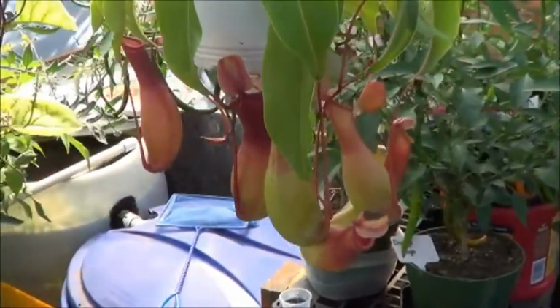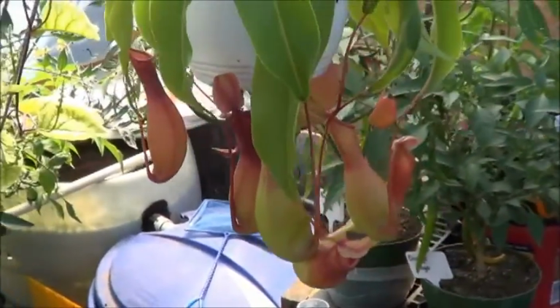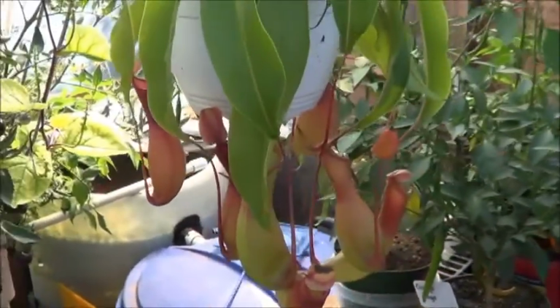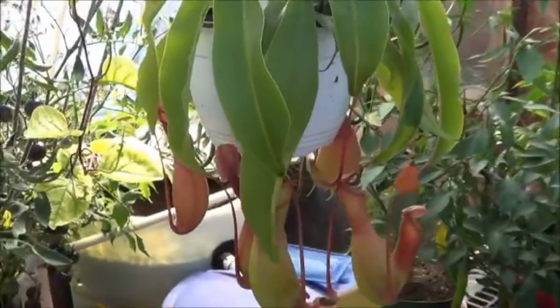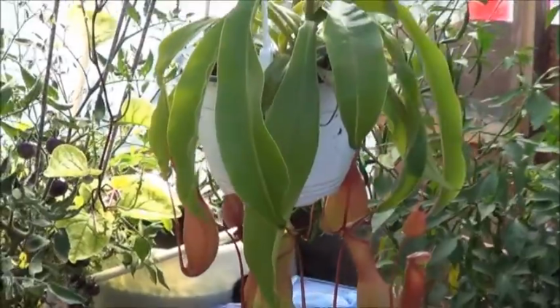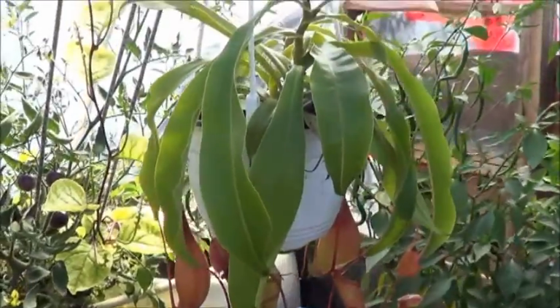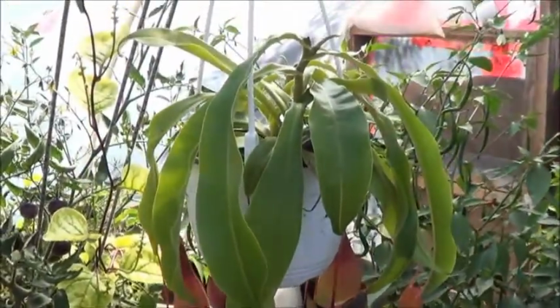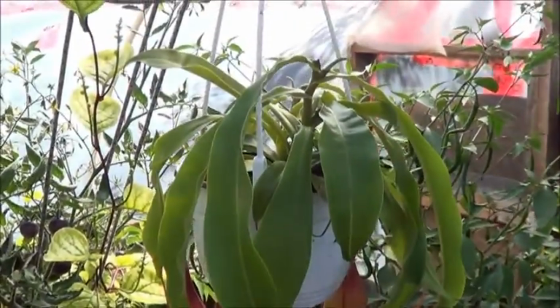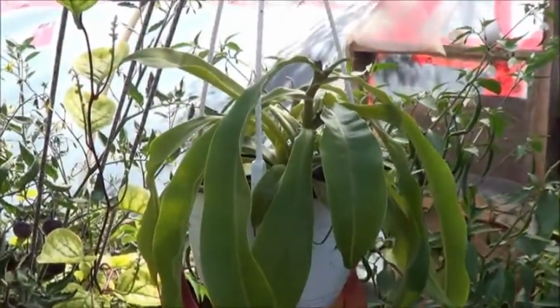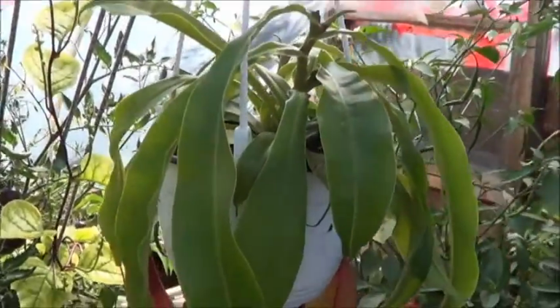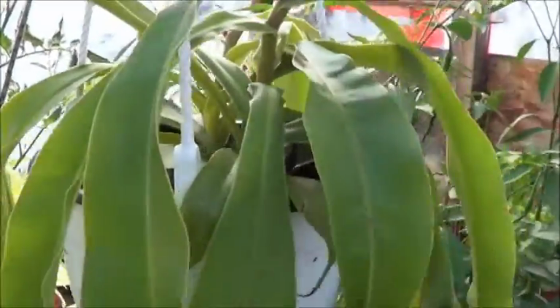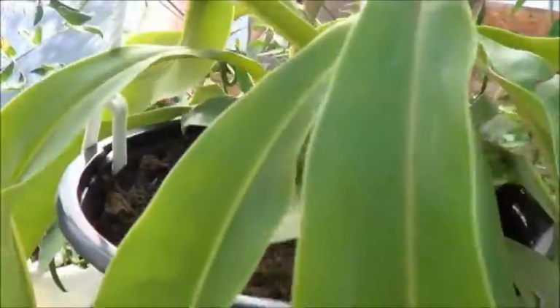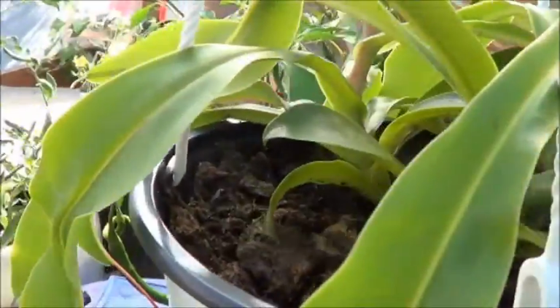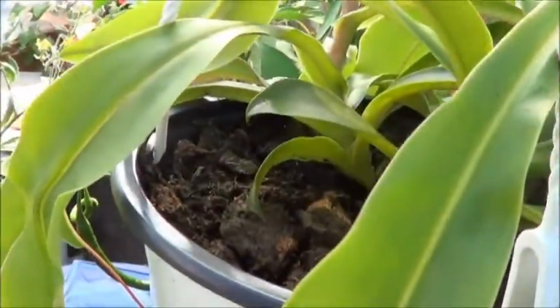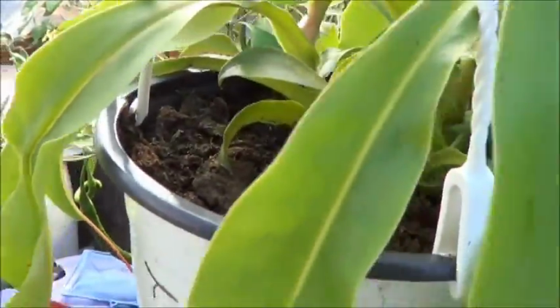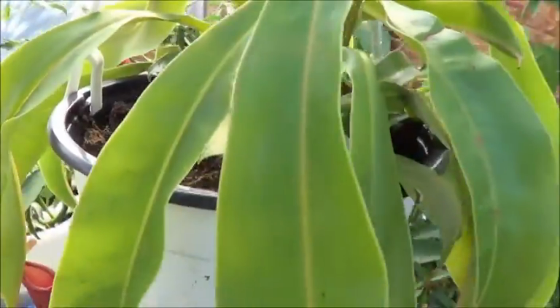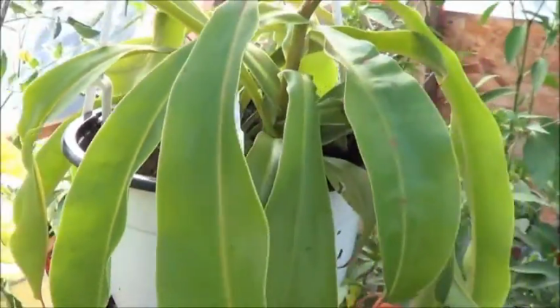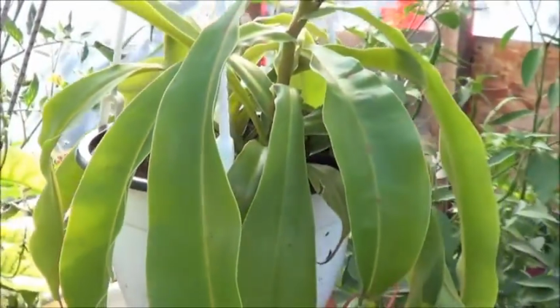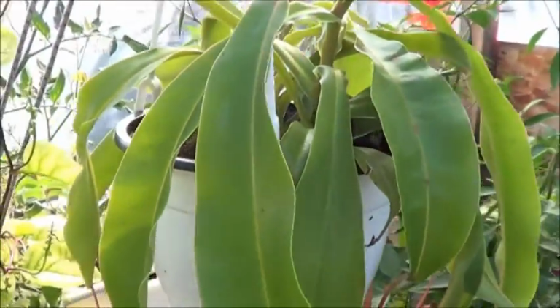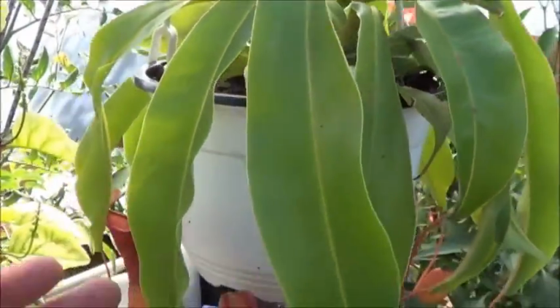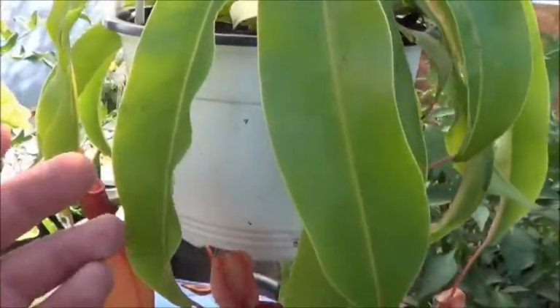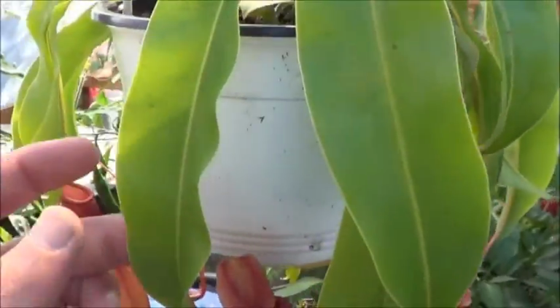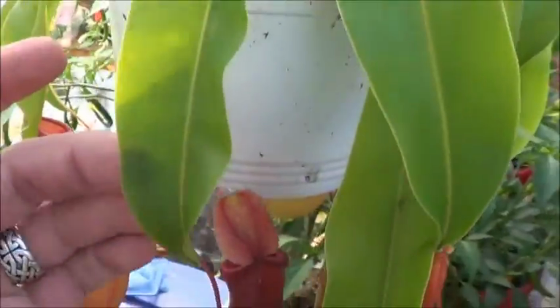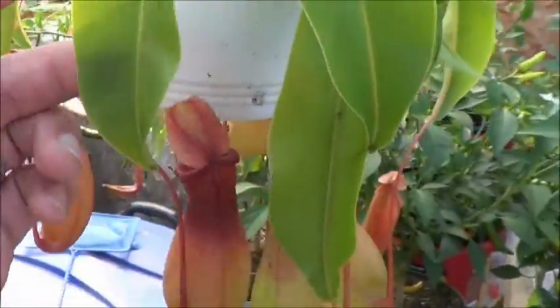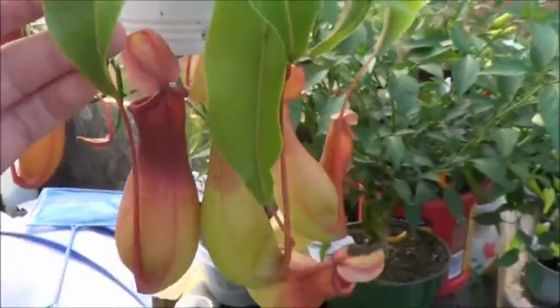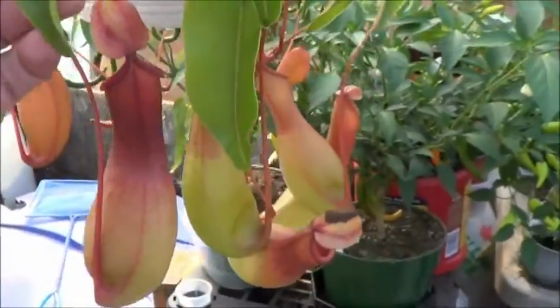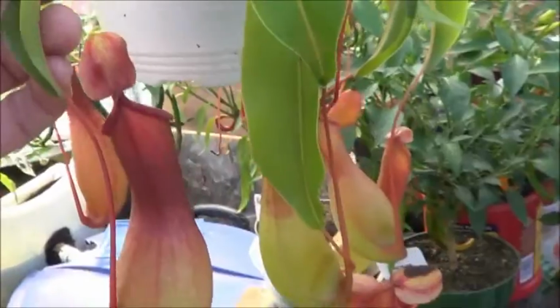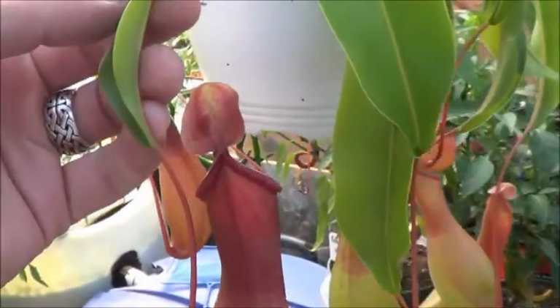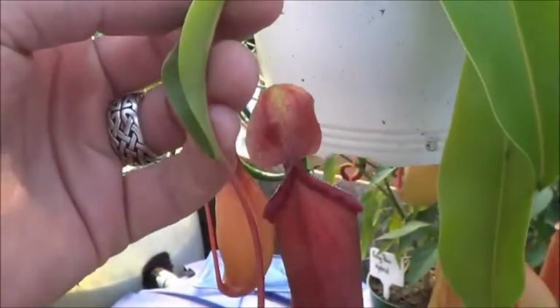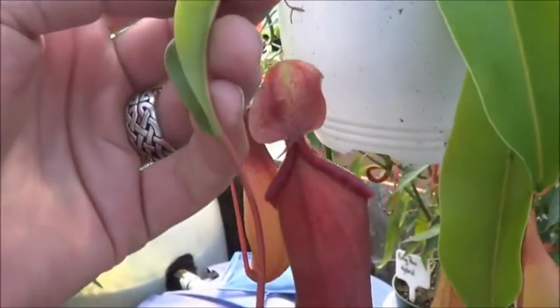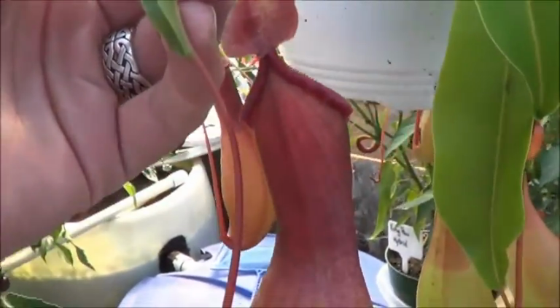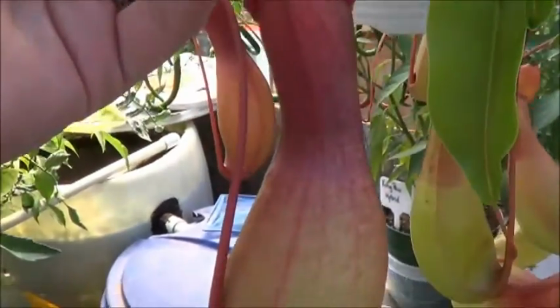I'm going to try putting some water in there, and I definitely need to water the plant itself. Just wanted to share this with everybody. So fascinating the way it grows.